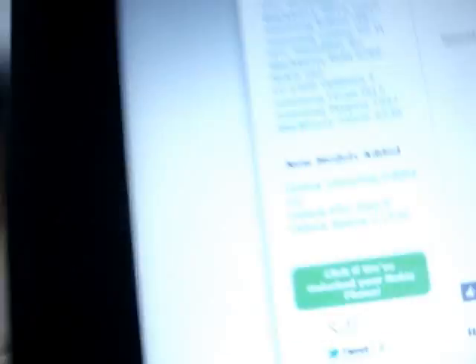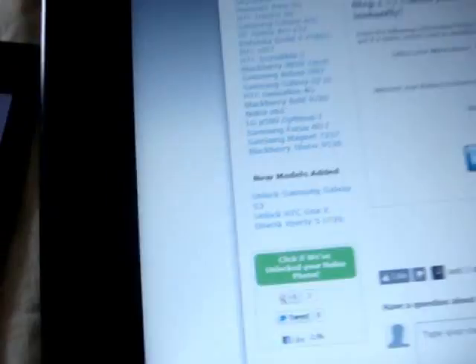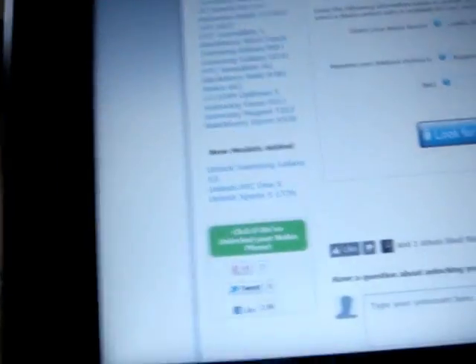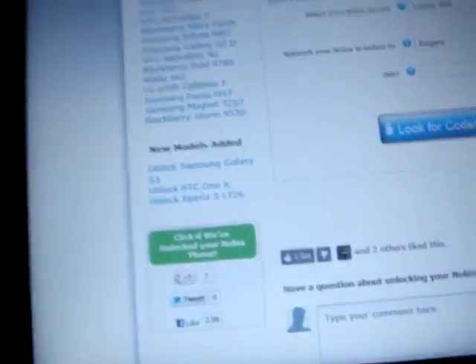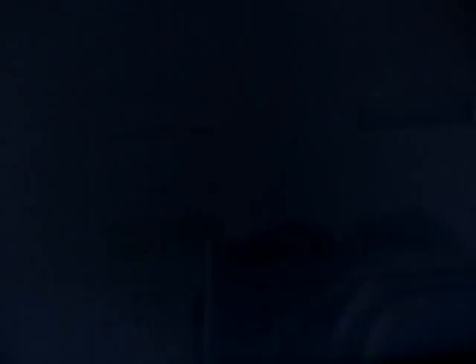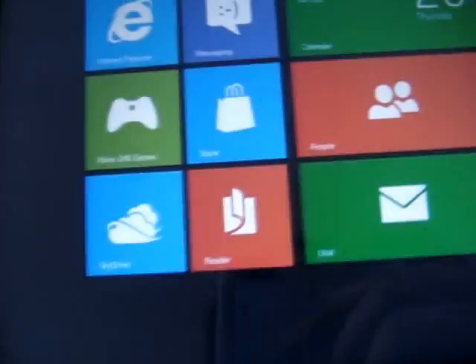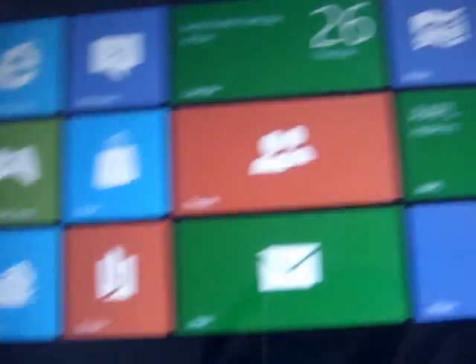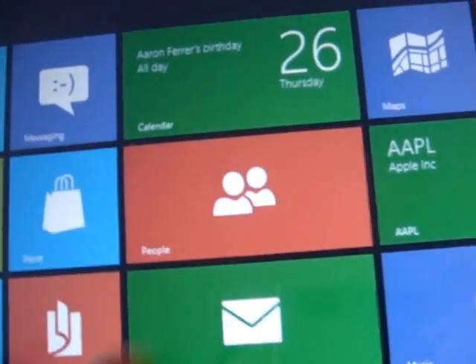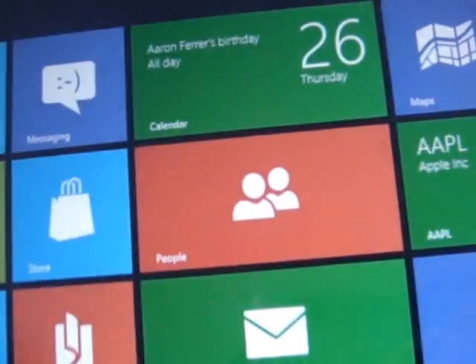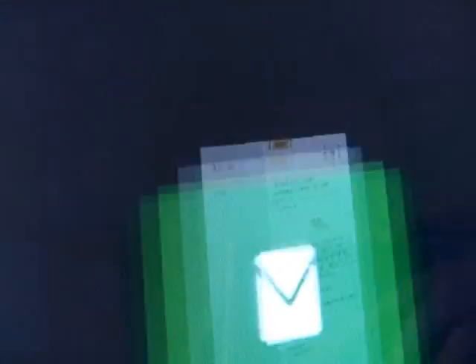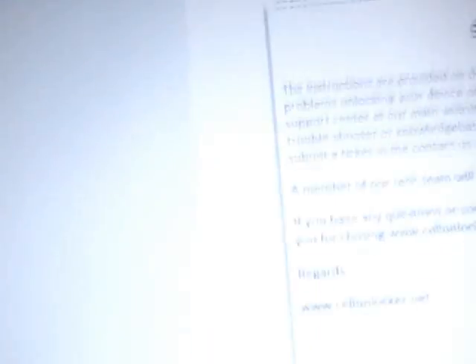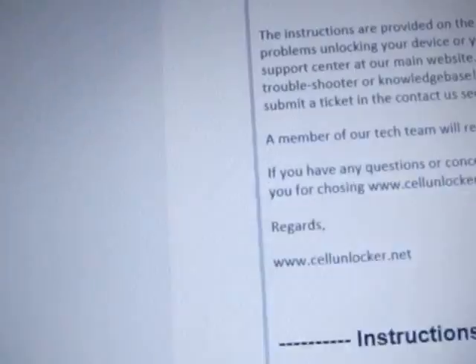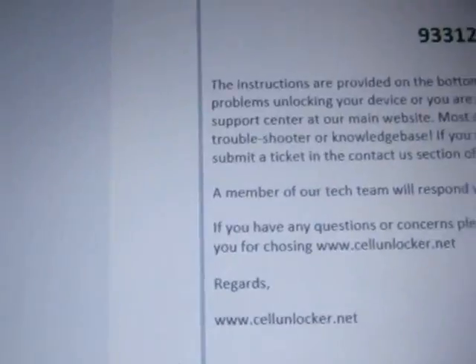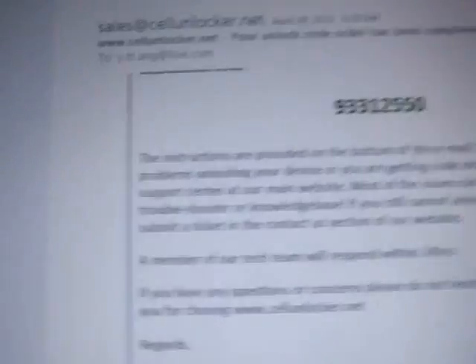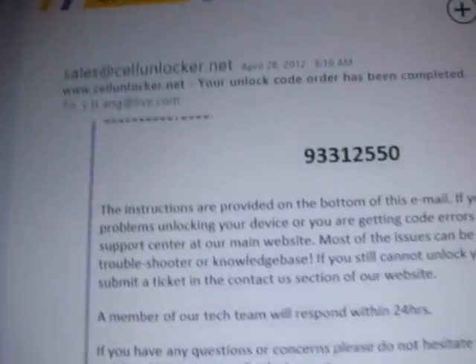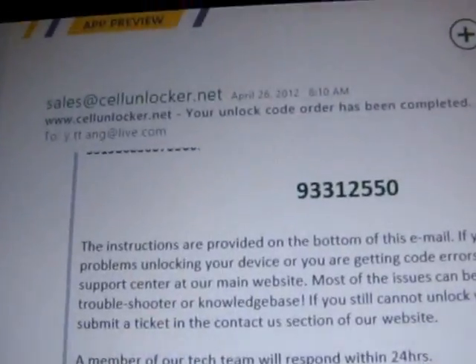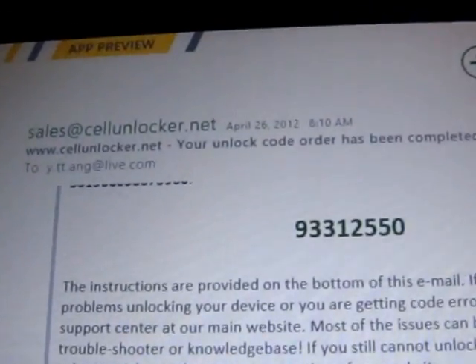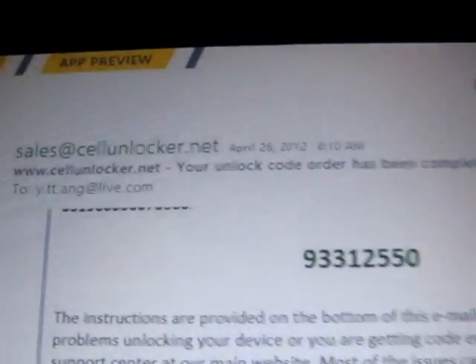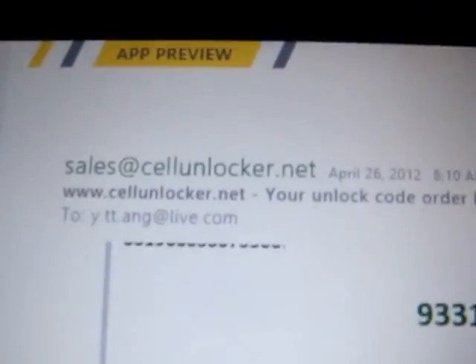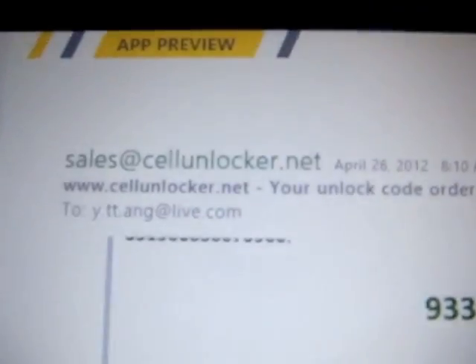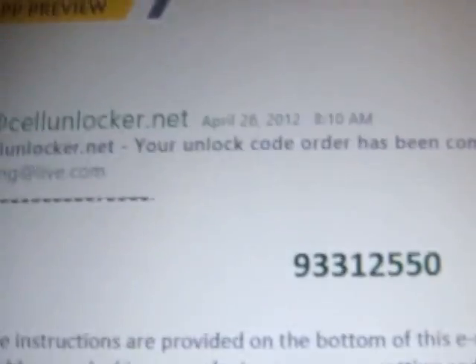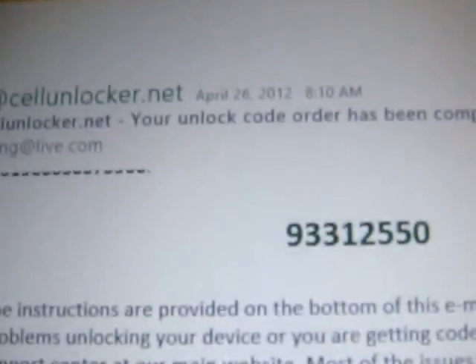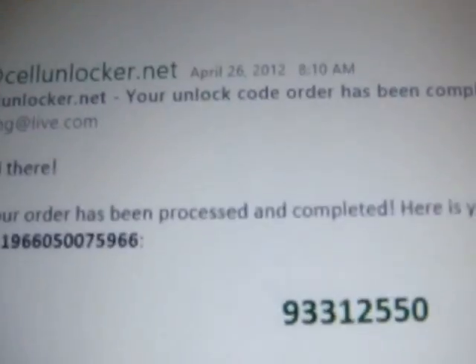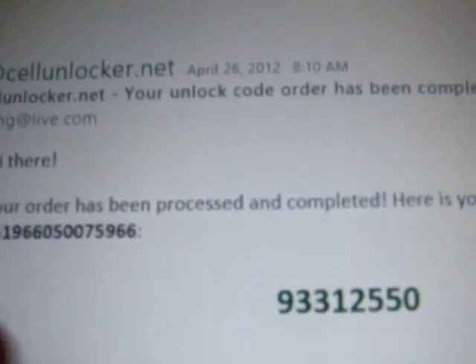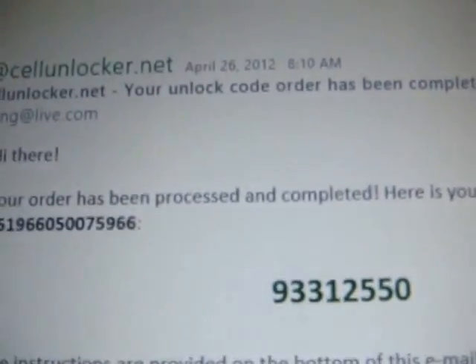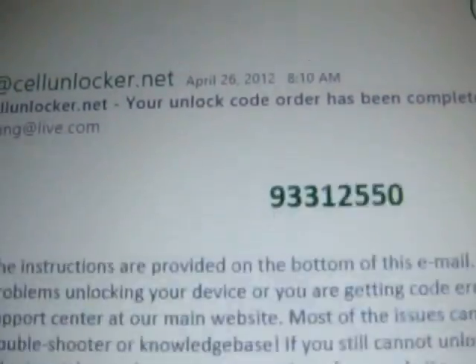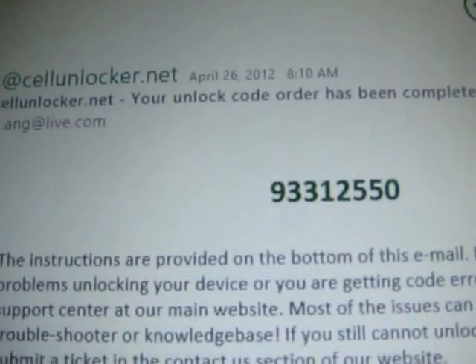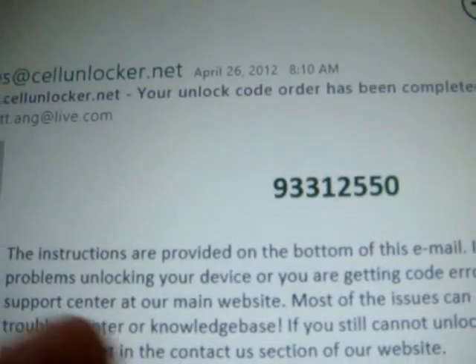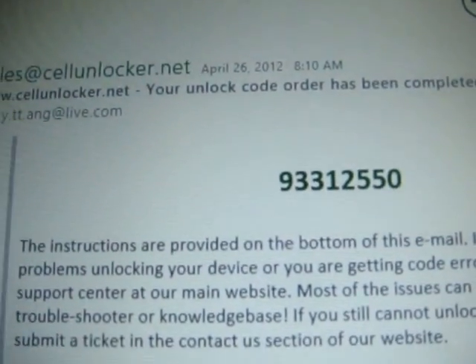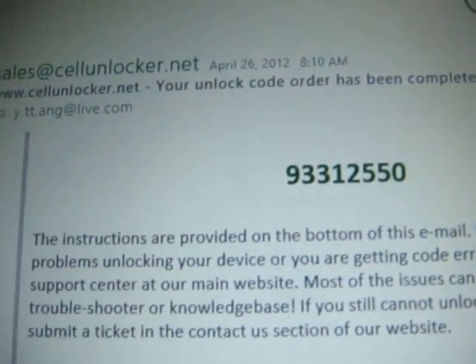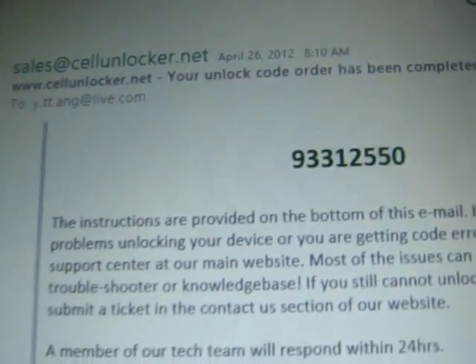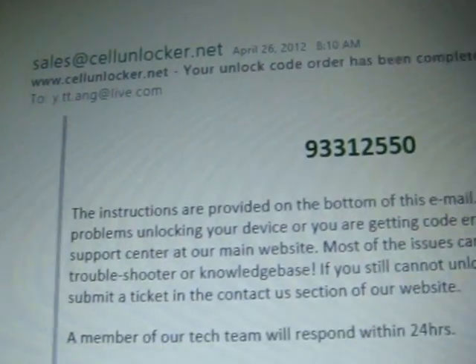Once they process your code, they're going to send you an email. Here's the email from them. It would say IMEI number — that's your code.